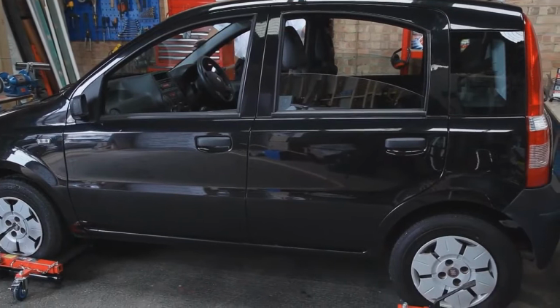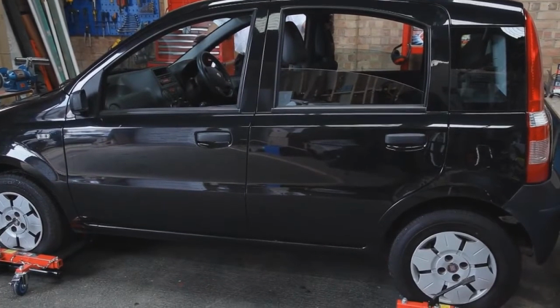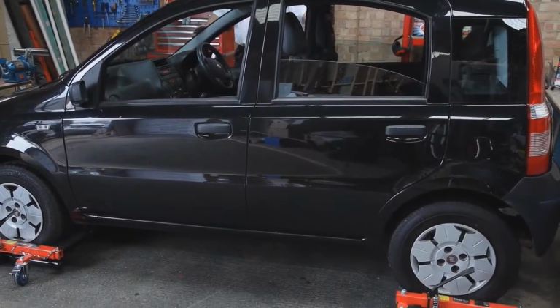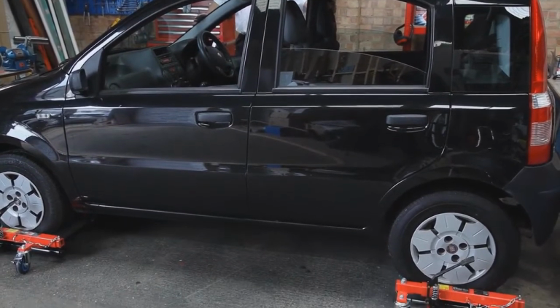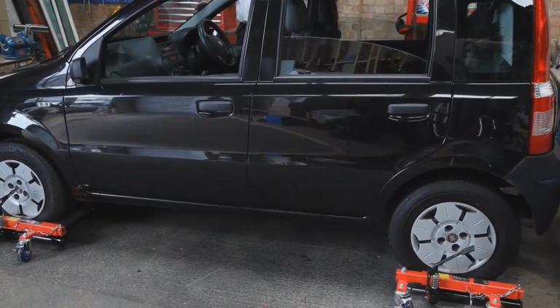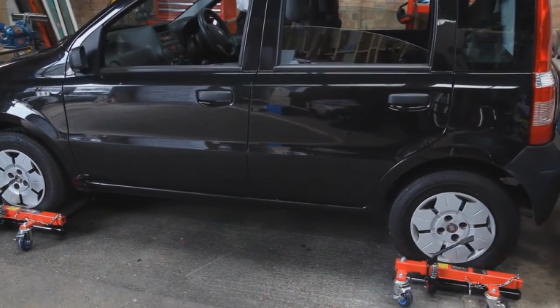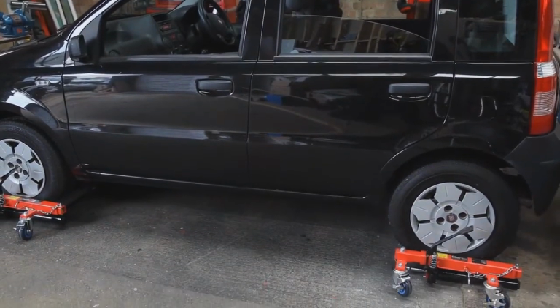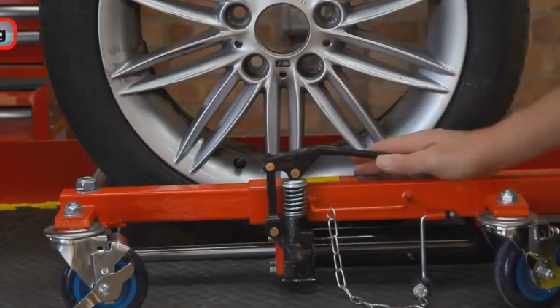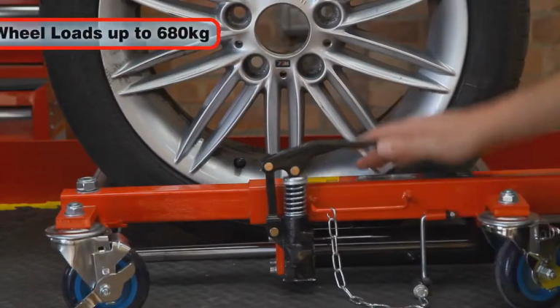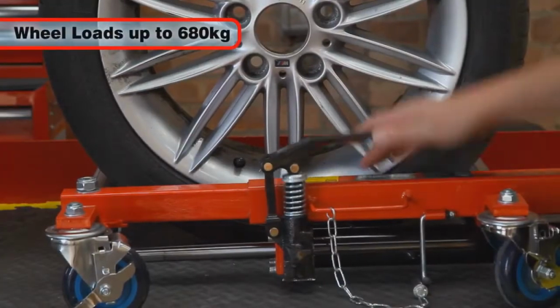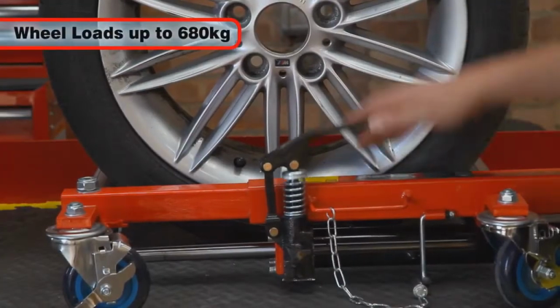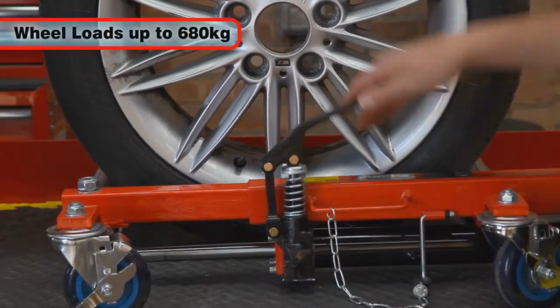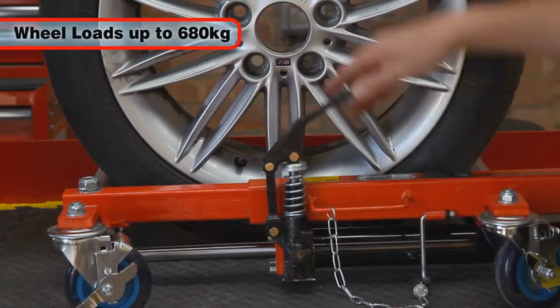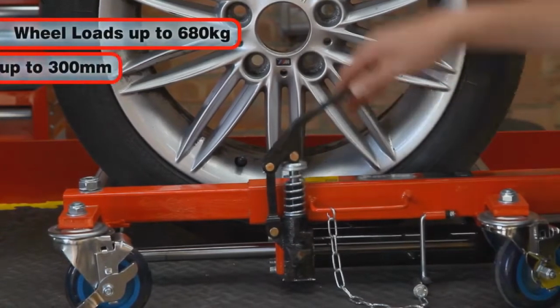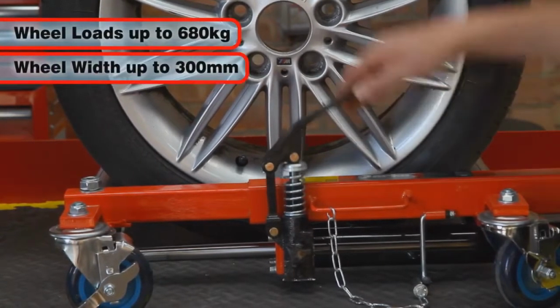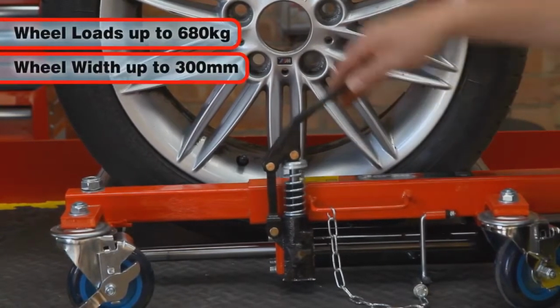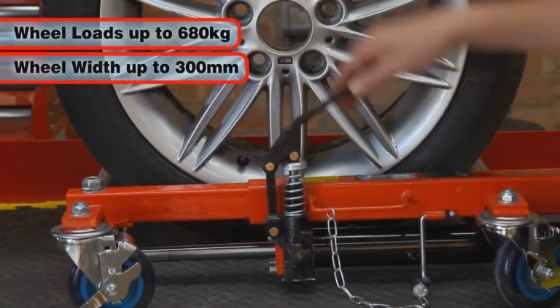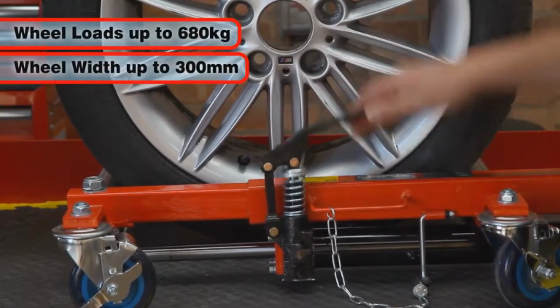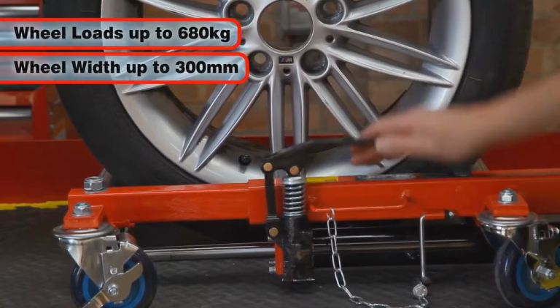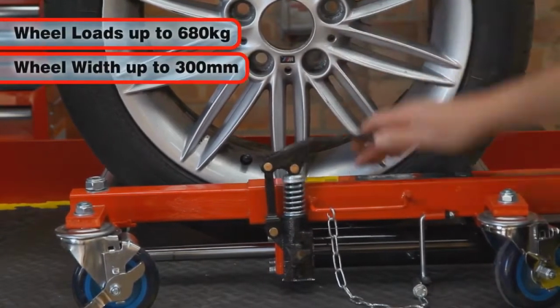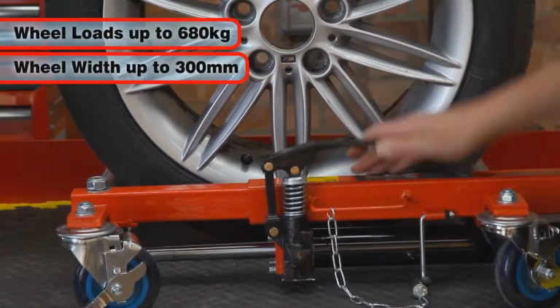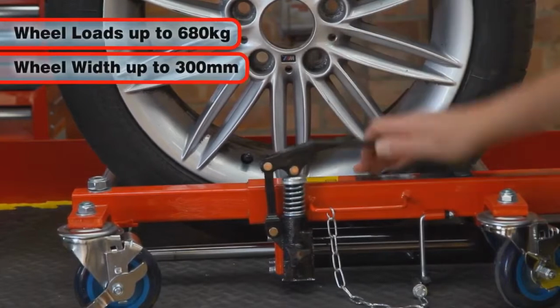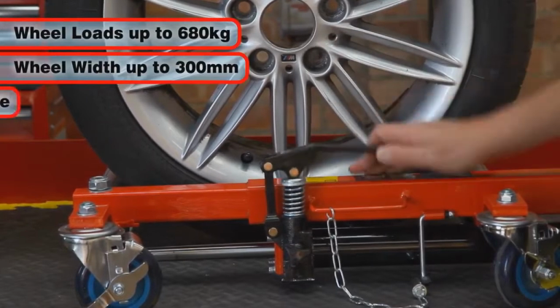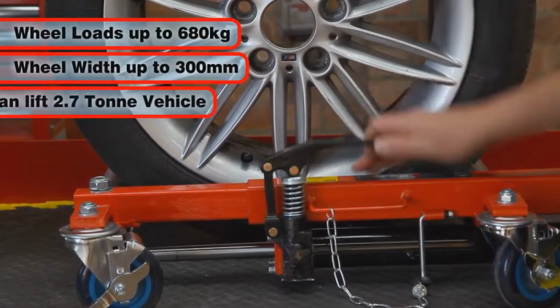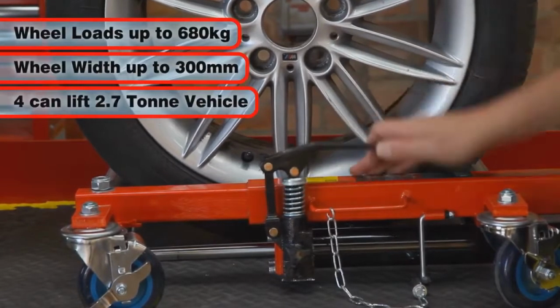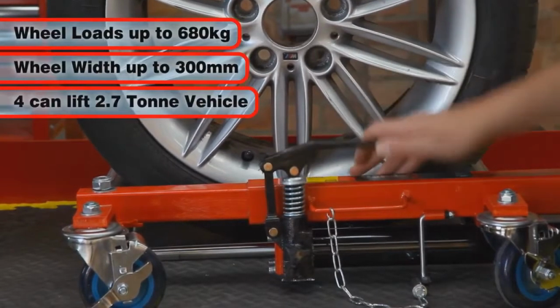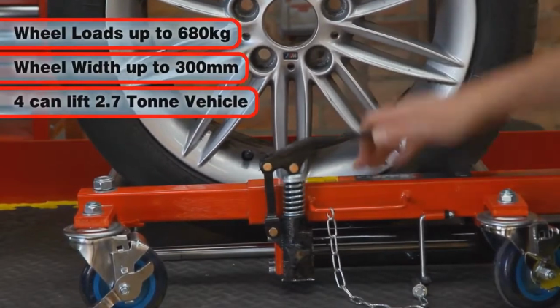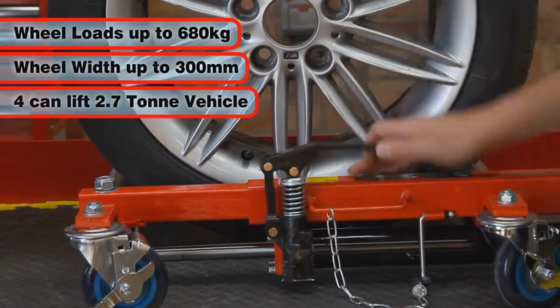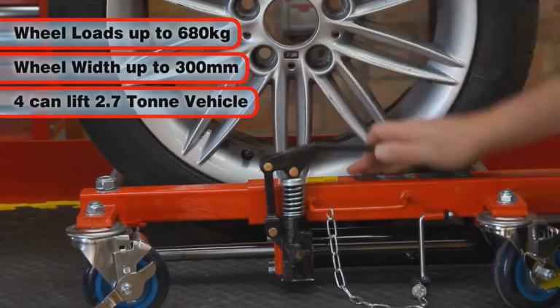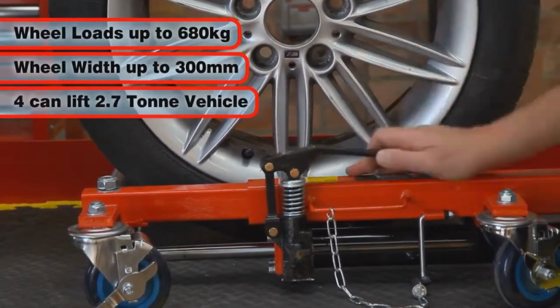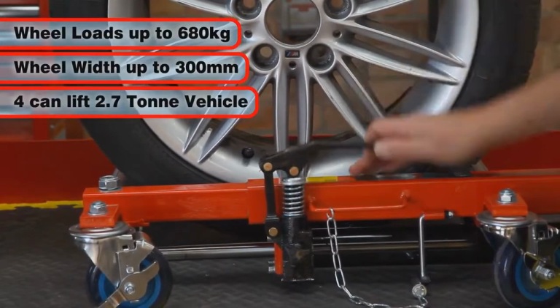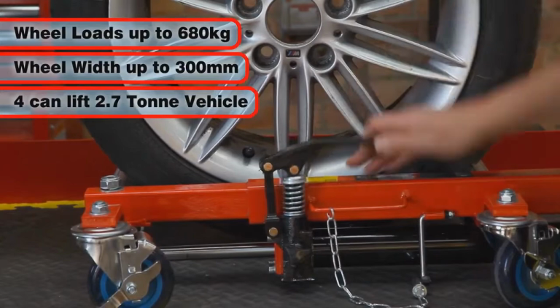The simple to use VPJ300 hydraulic positioning jack can accept wheel loads of up to 680 kg and wheel widths up to 300 mm, enabling four of them to lift a vehicle of up to 2,700 kg.